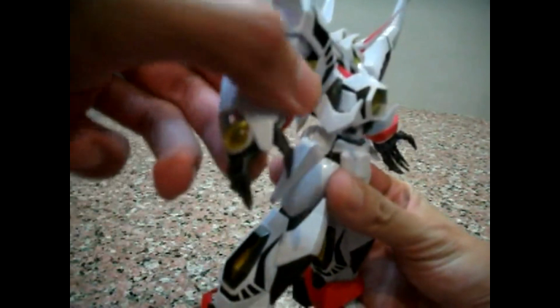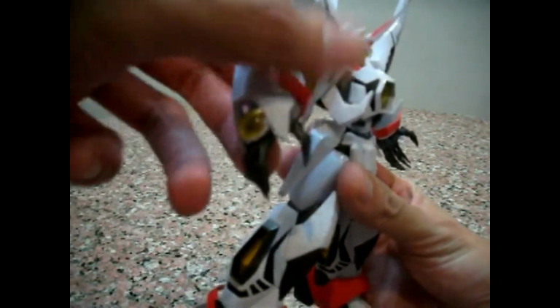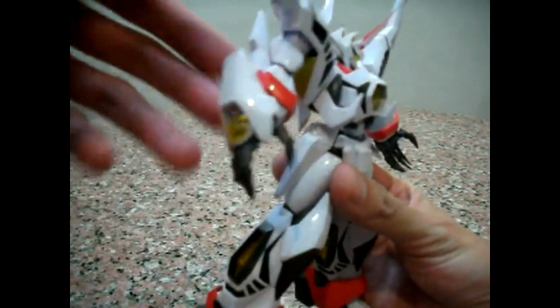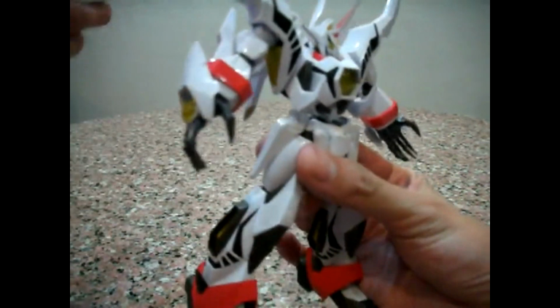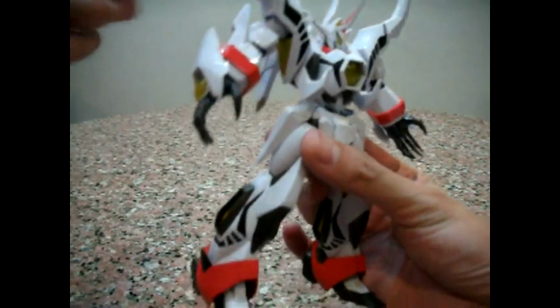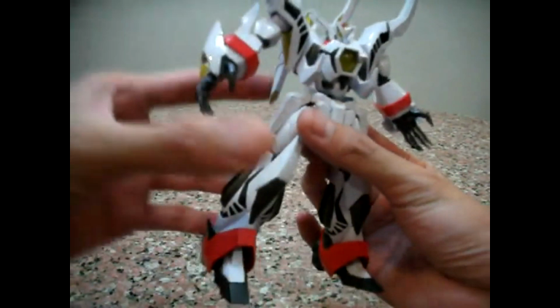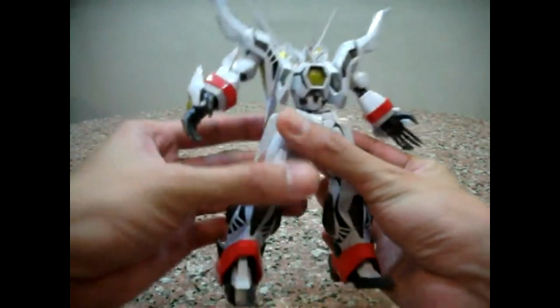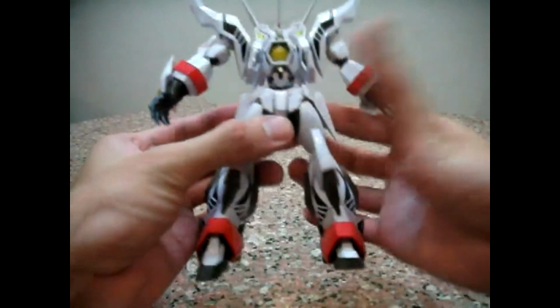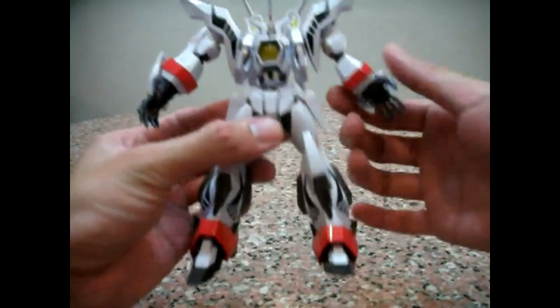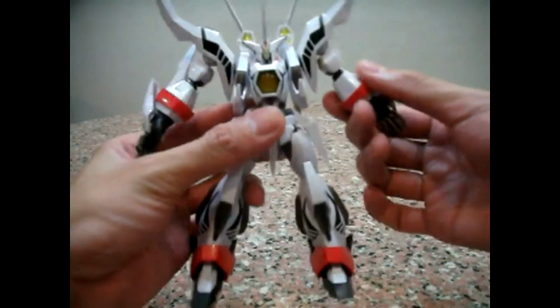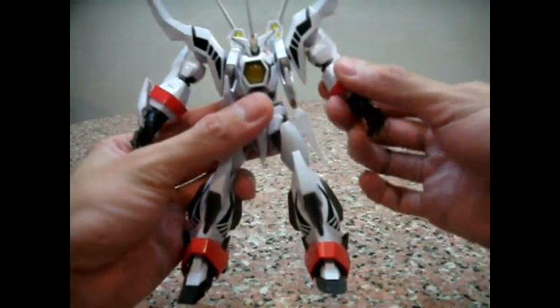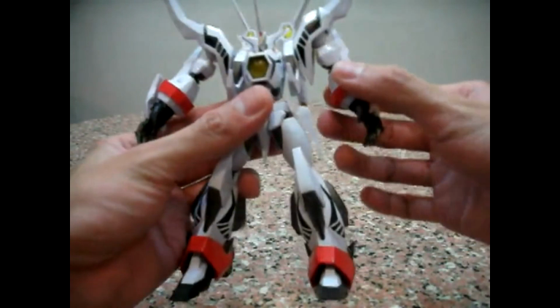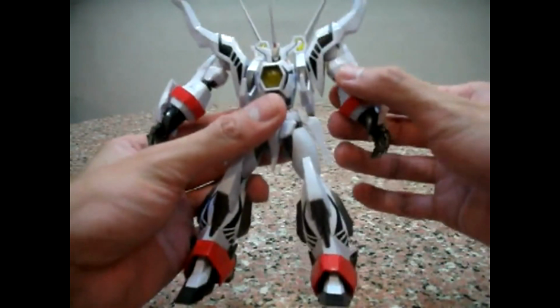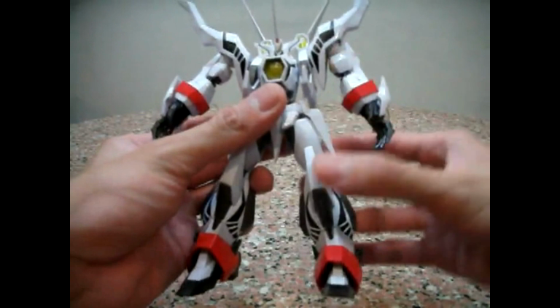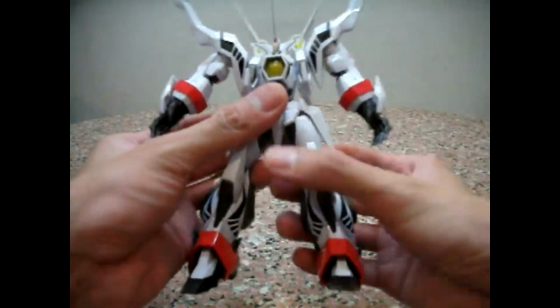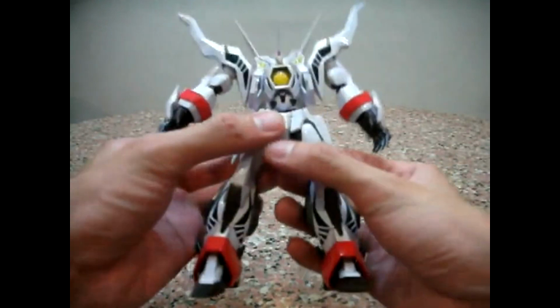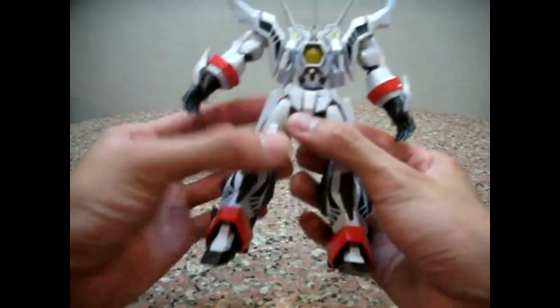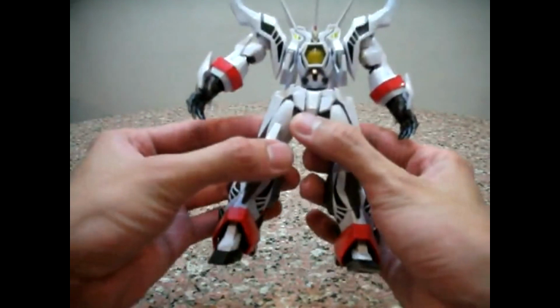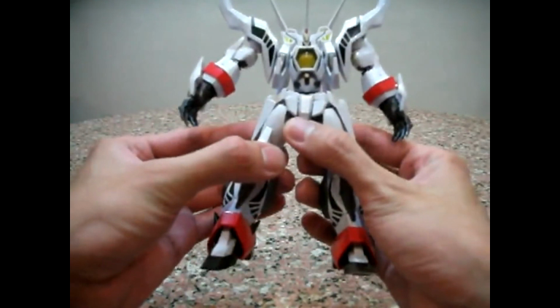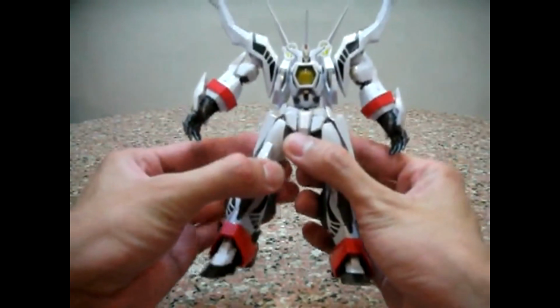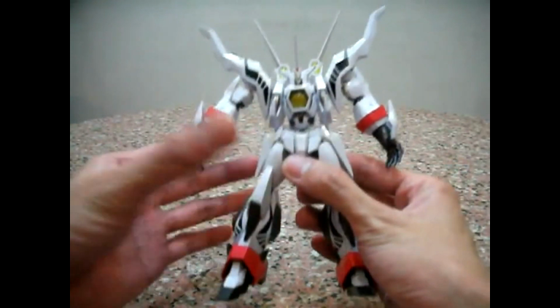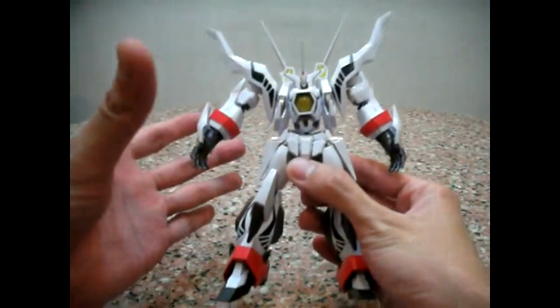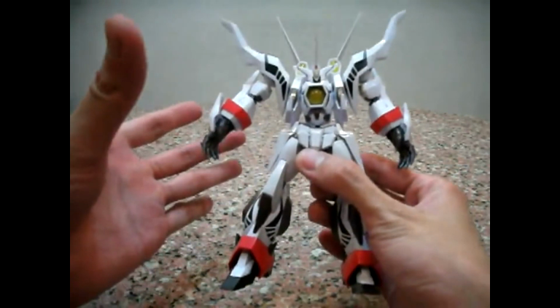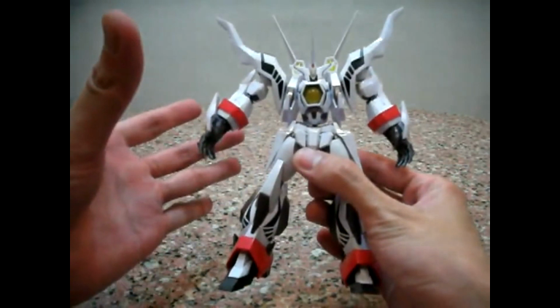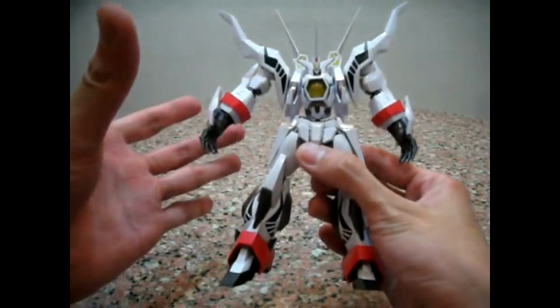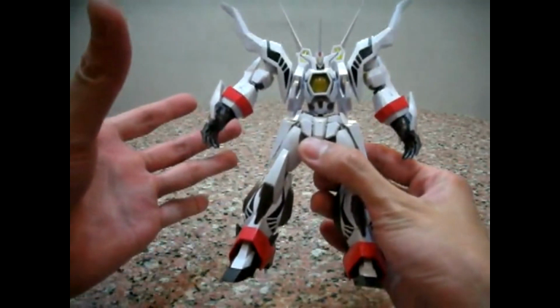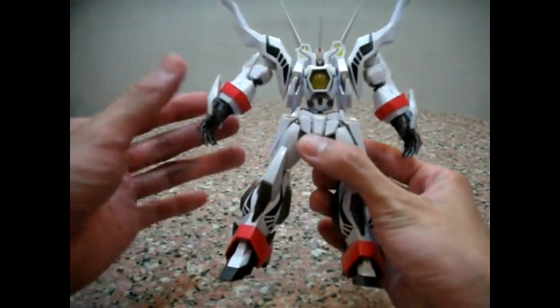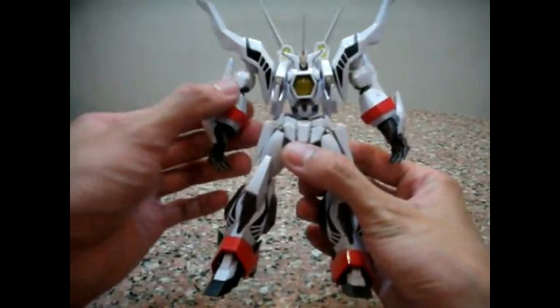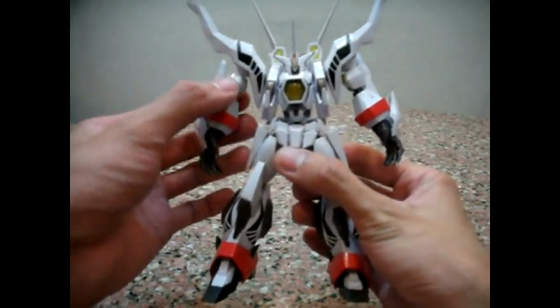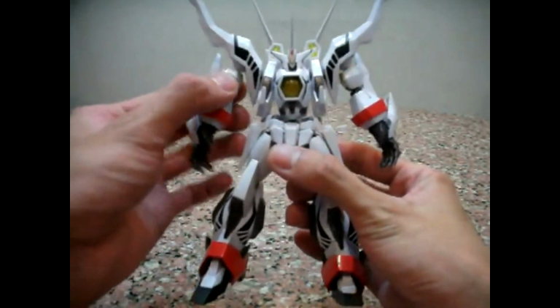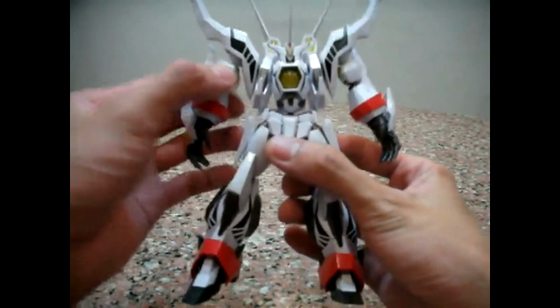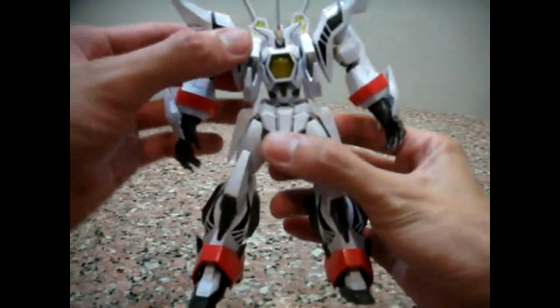I never knew much about this anime to be honest. I only did a check on YouTube earlier and I can see that he has very powerful attacks, which I'll go through in detail.